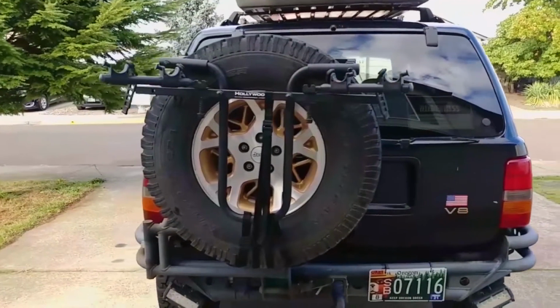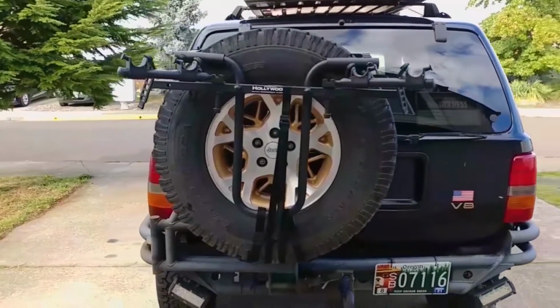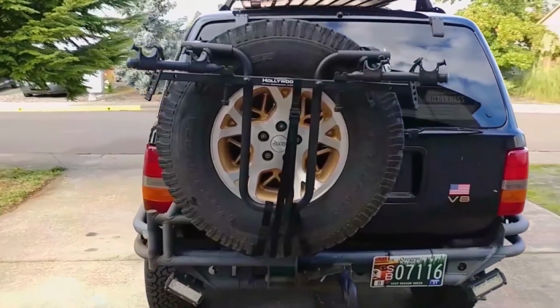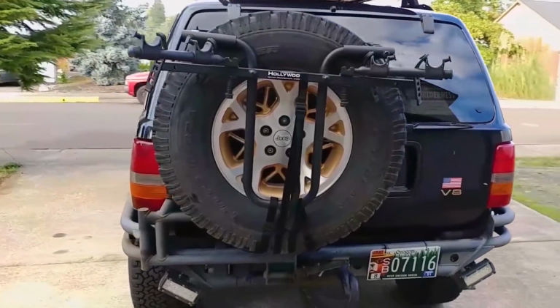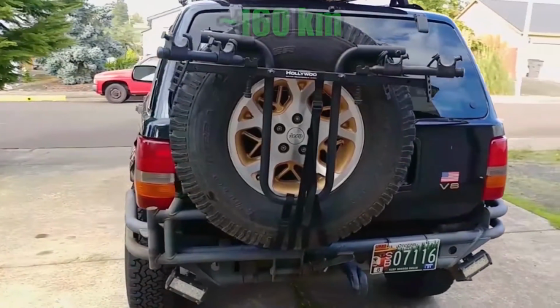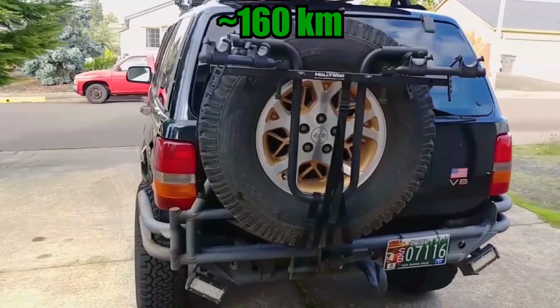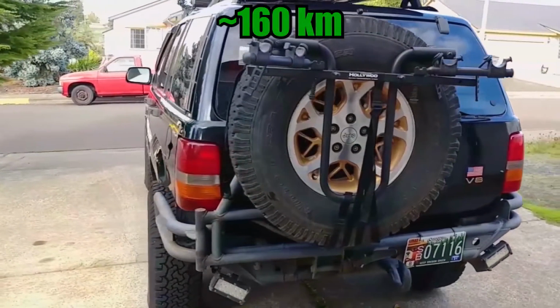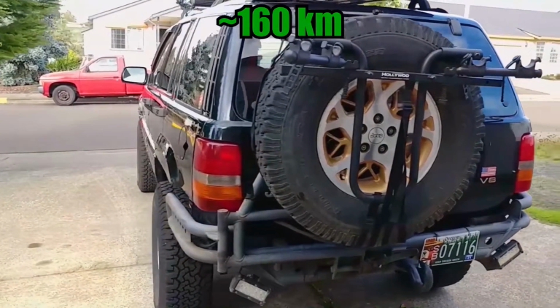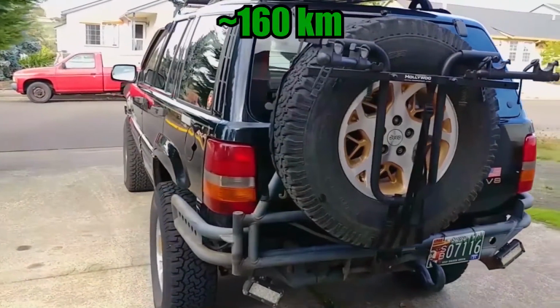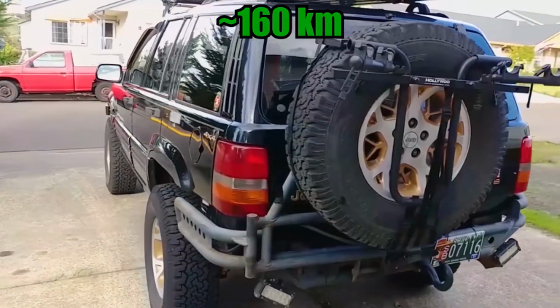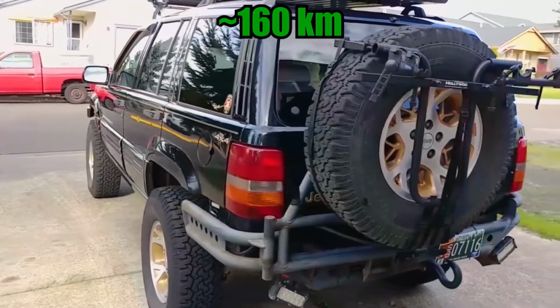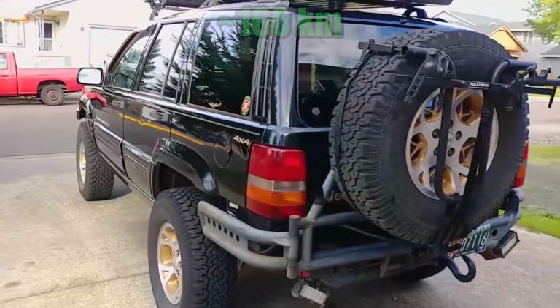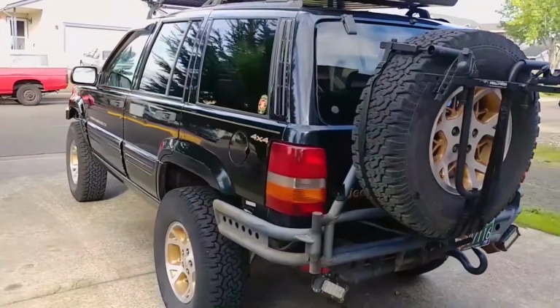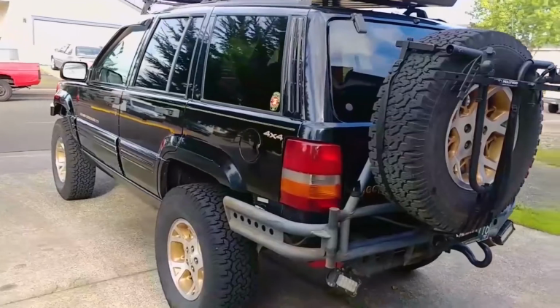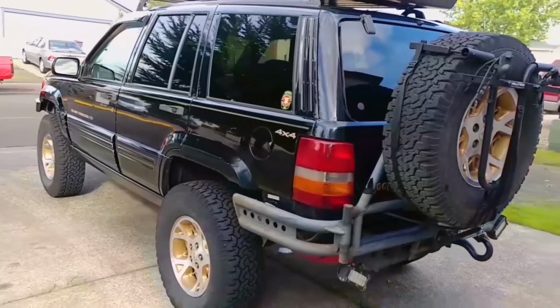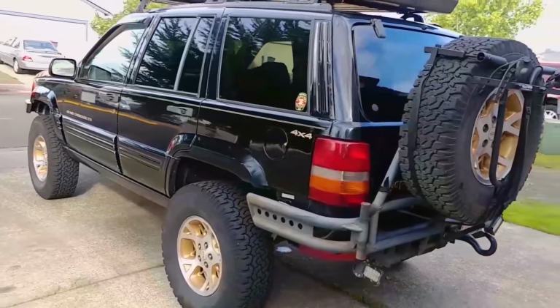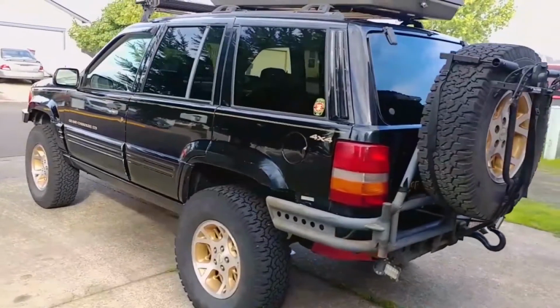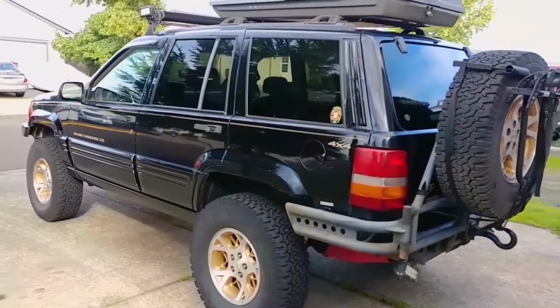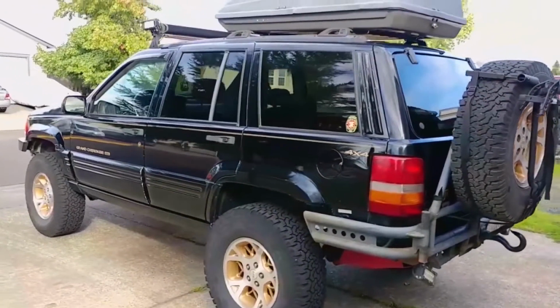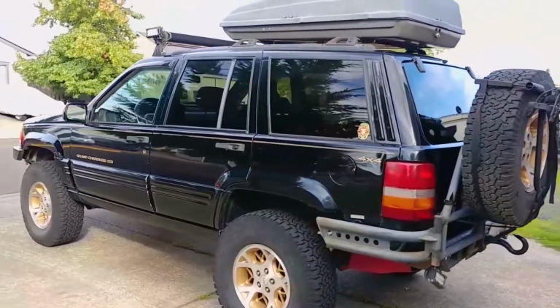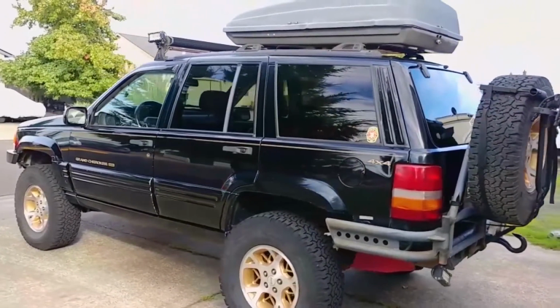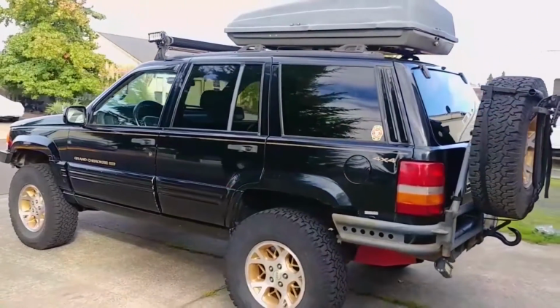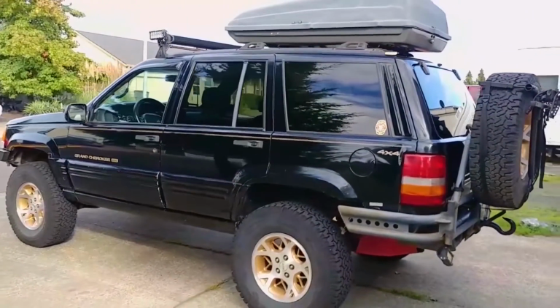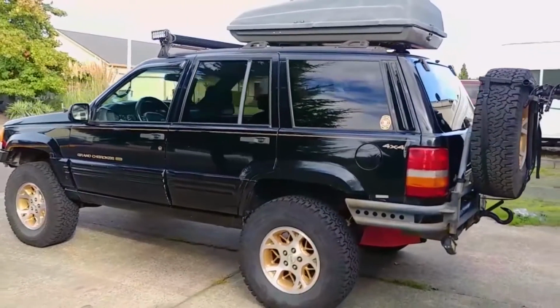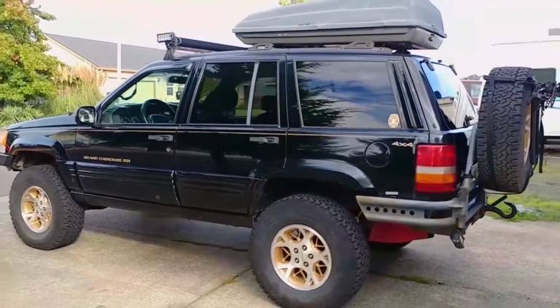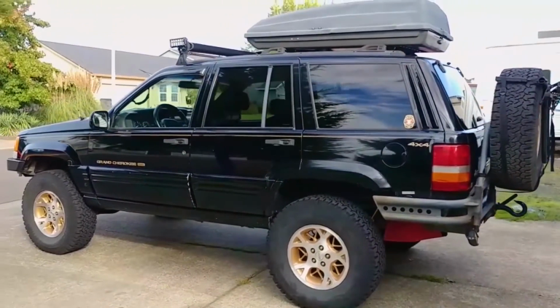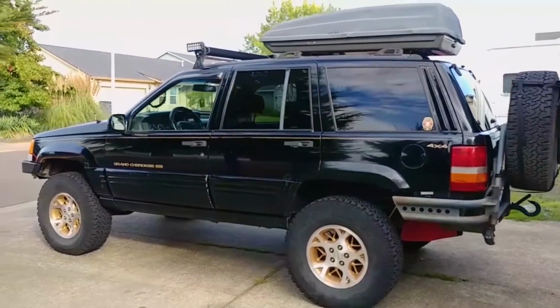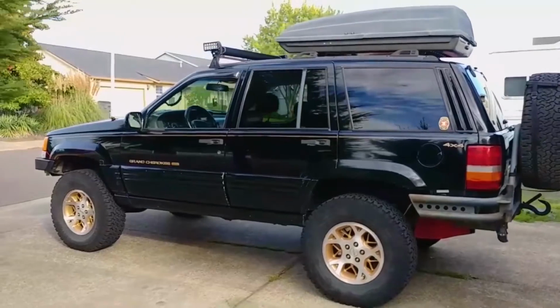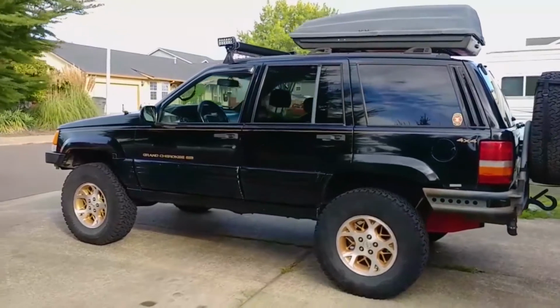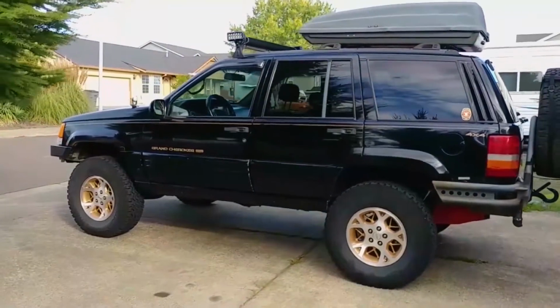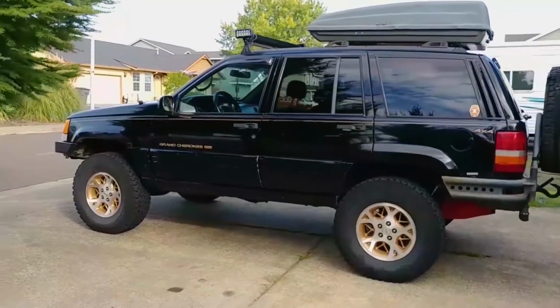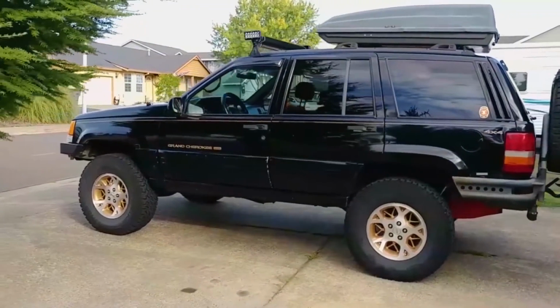I've driven the Jeep about 100 miles since filming this video, and it's been running flawlessly, so I think I can confidently say that the IAC was the problem all along. Alright, that's enough story time for now.